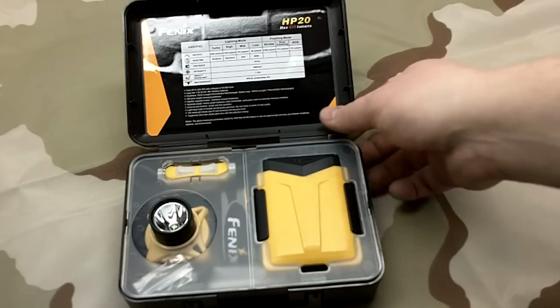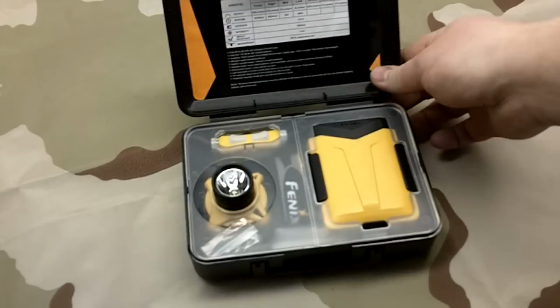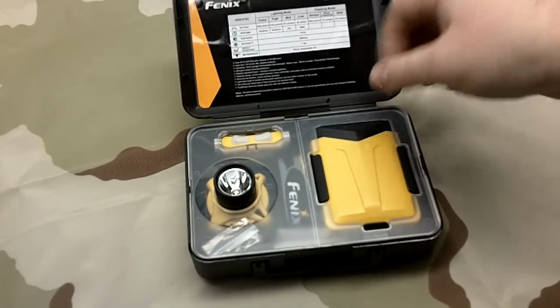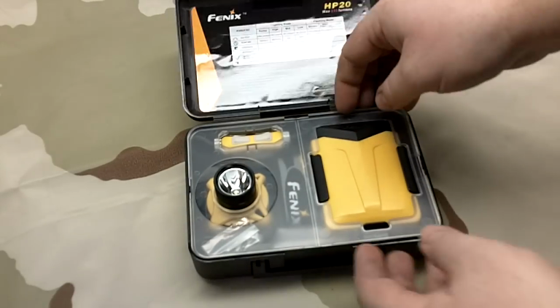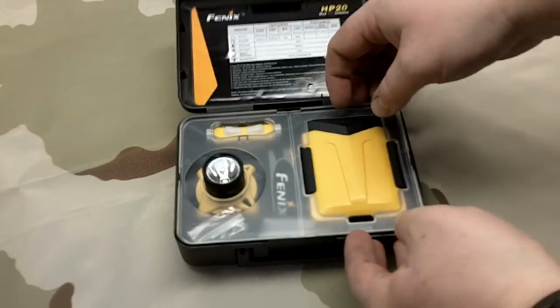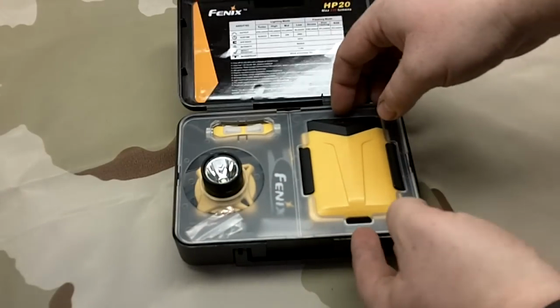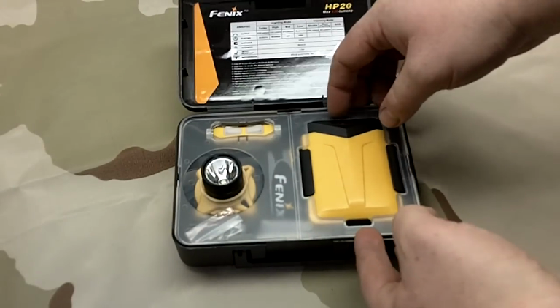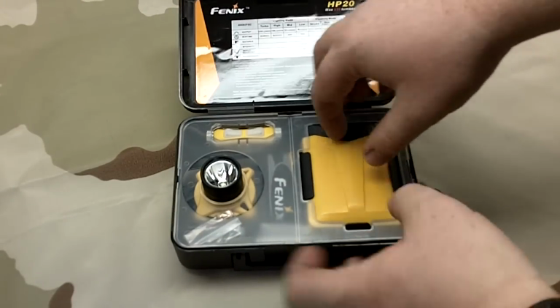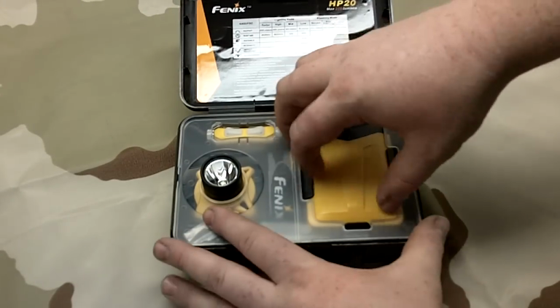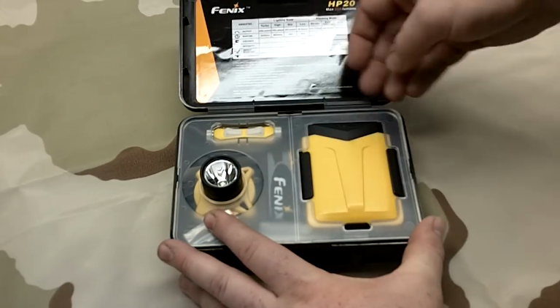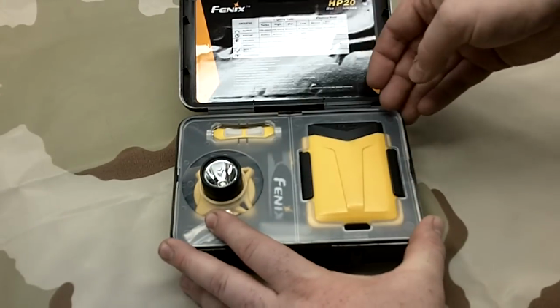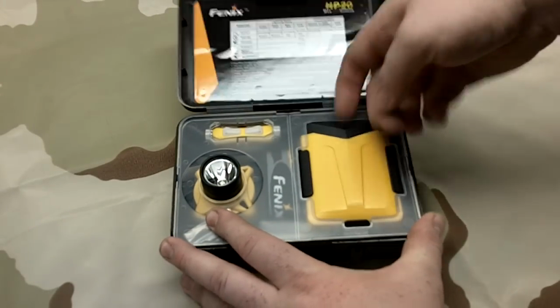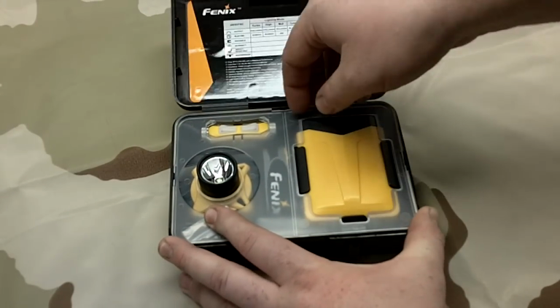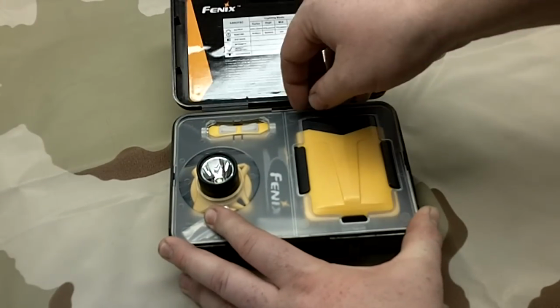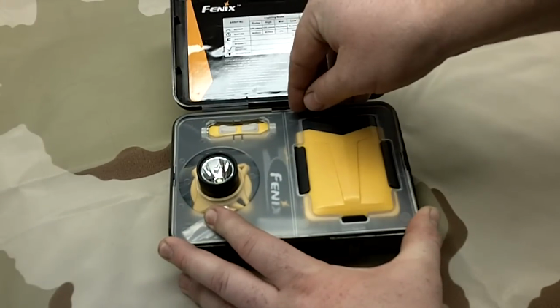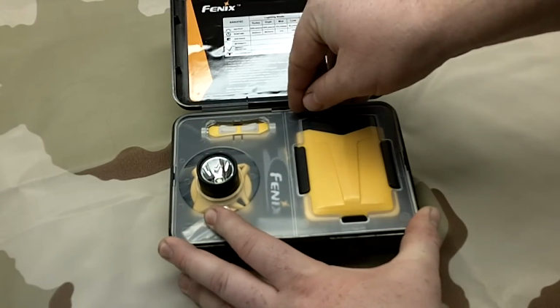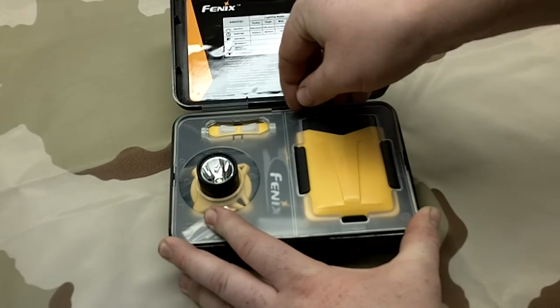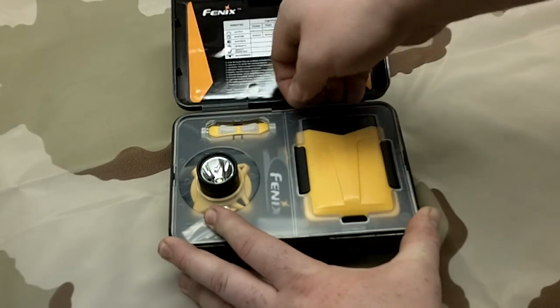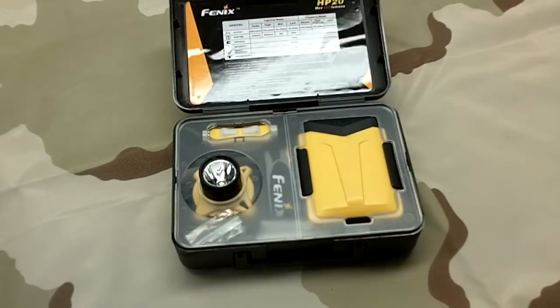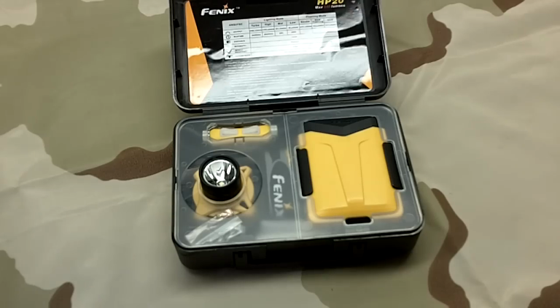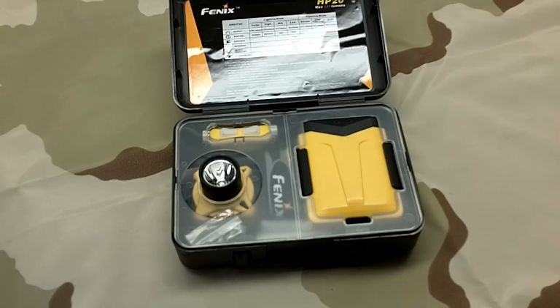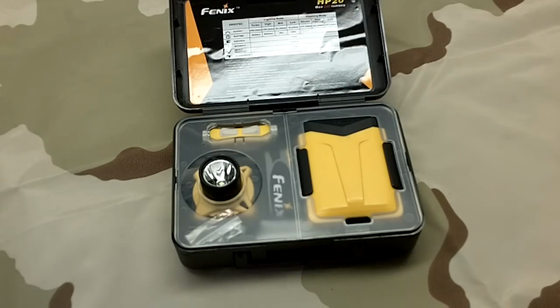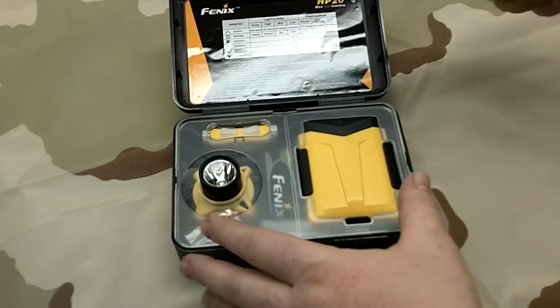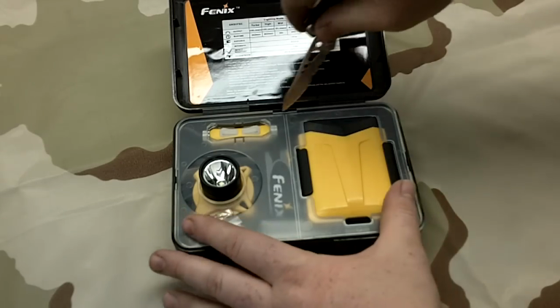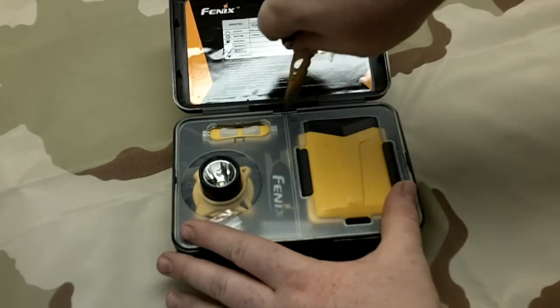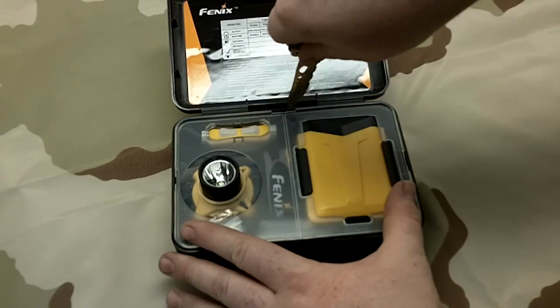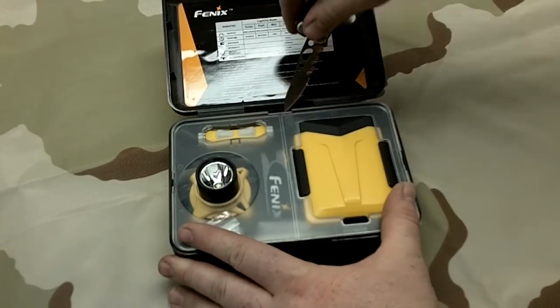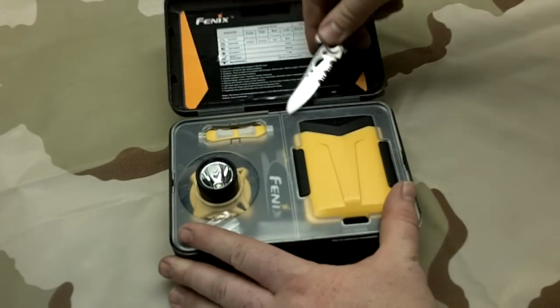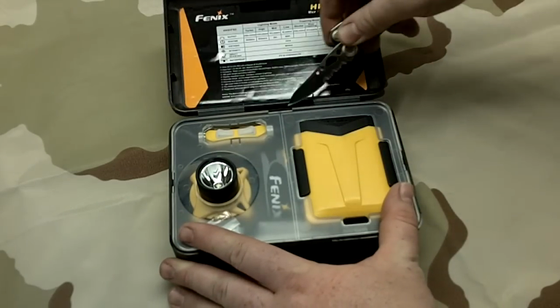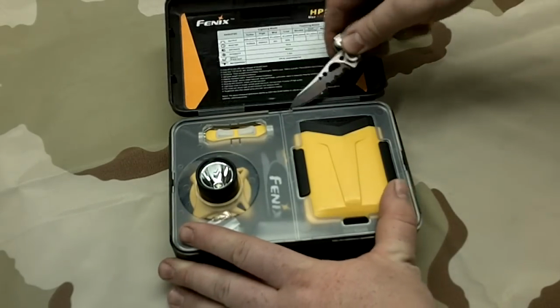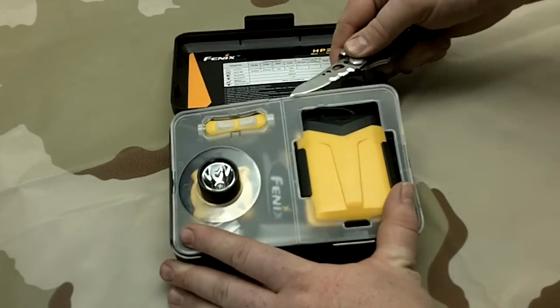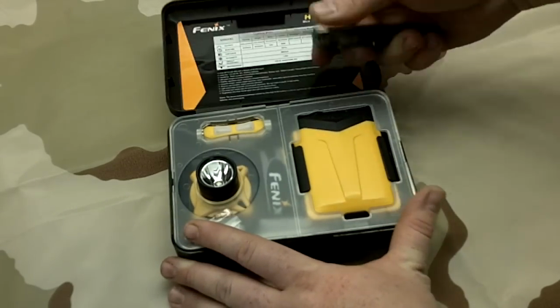It's got a really neat cool case here. Let's see how we get this out. I don't really have fingernails, so let's see if we can pop that up.